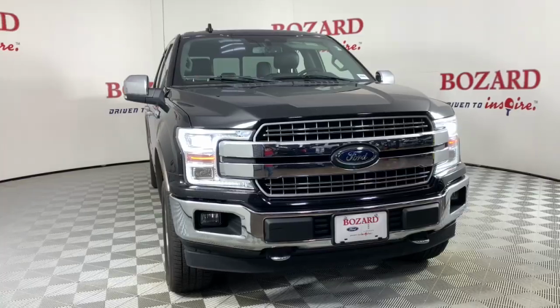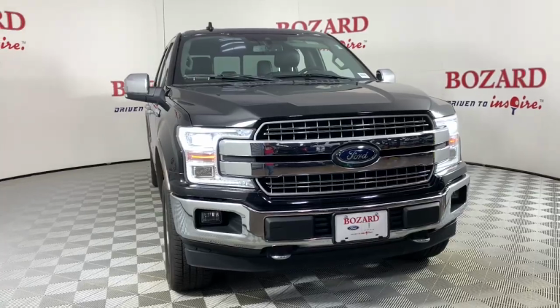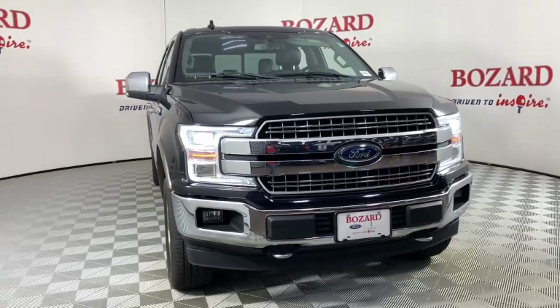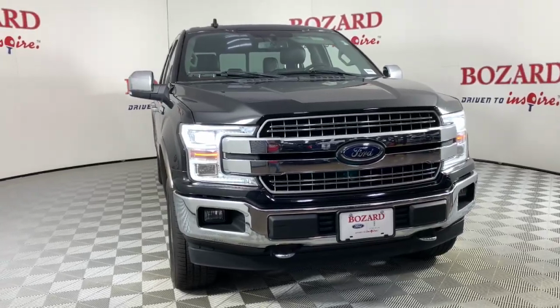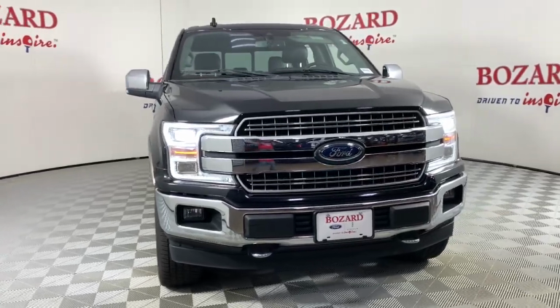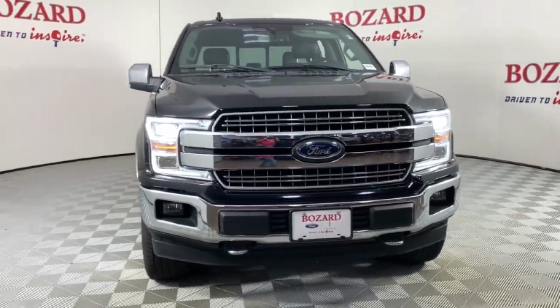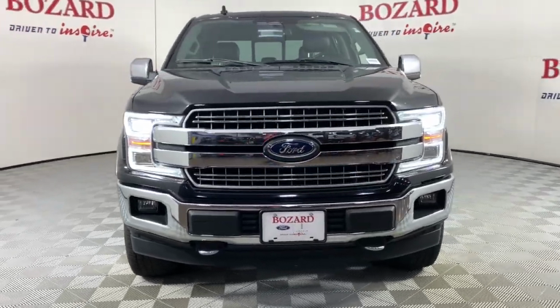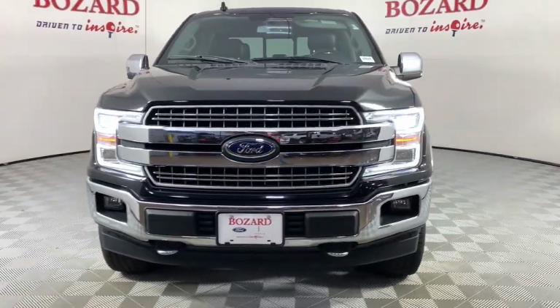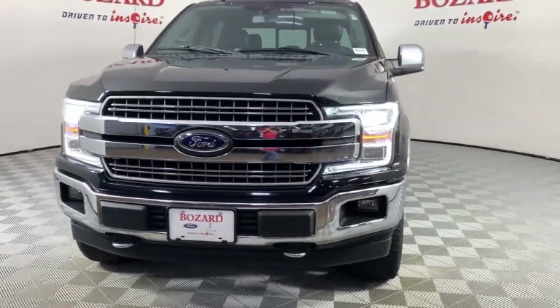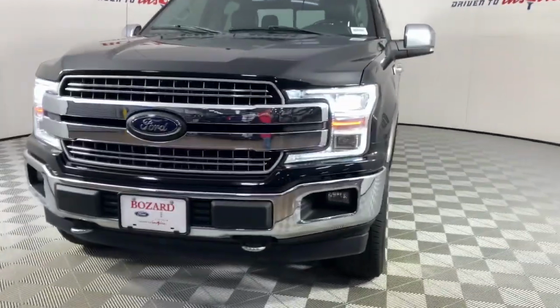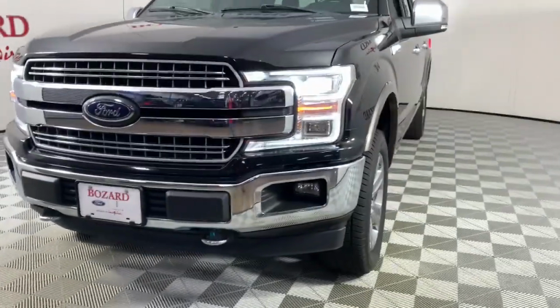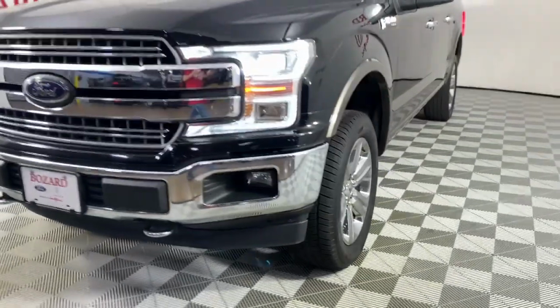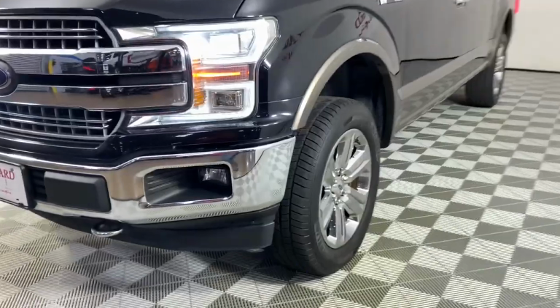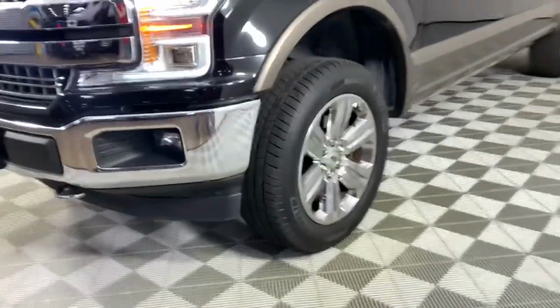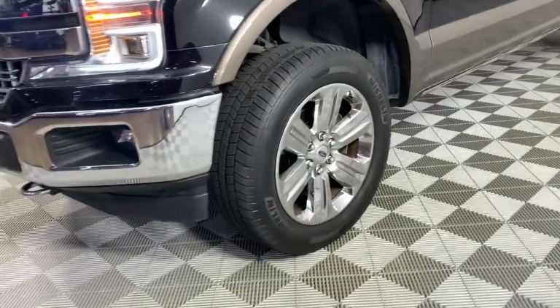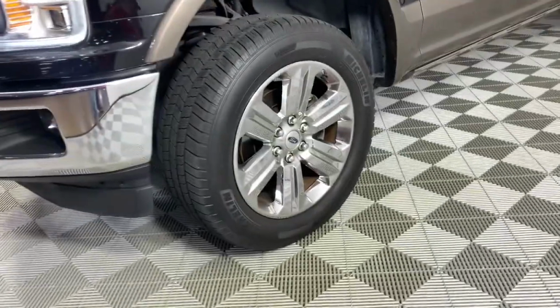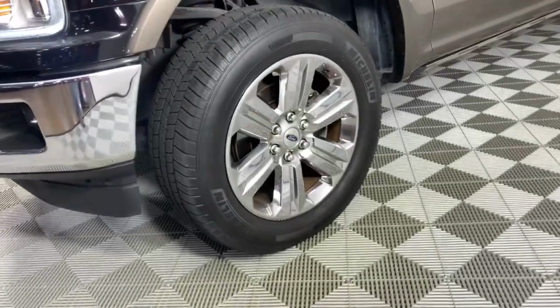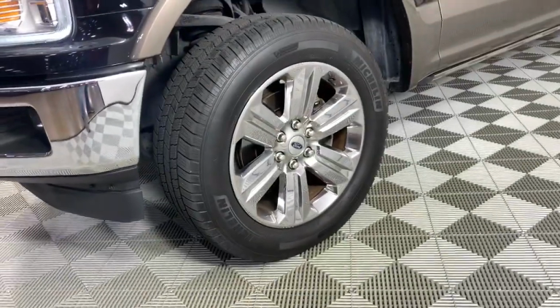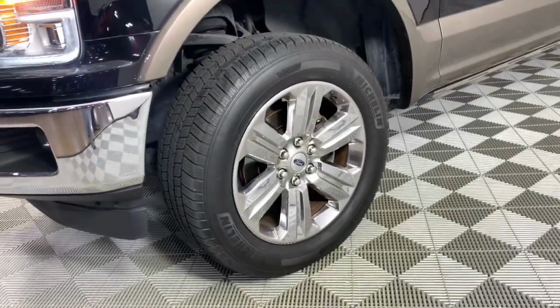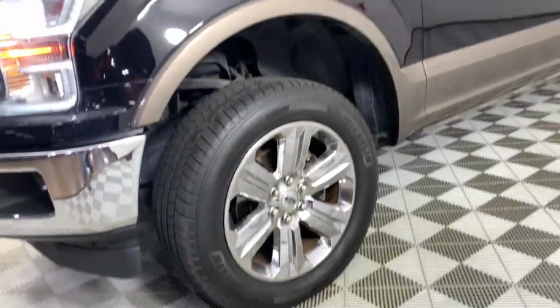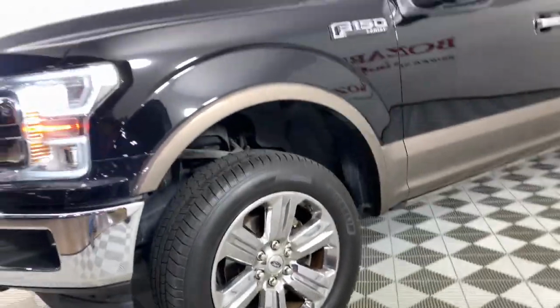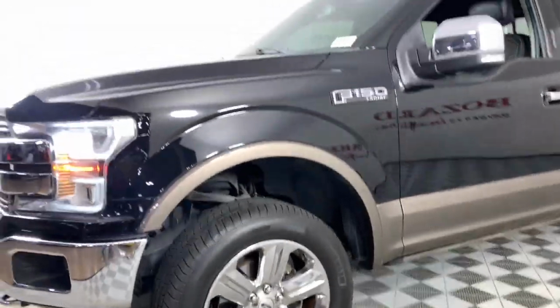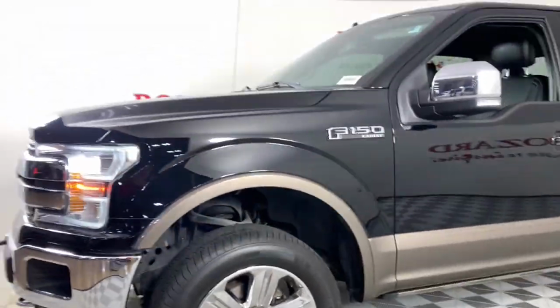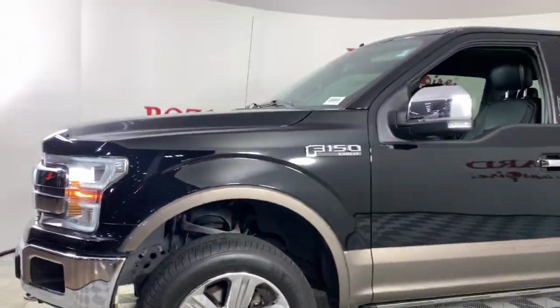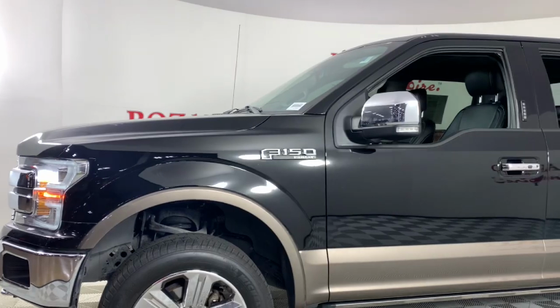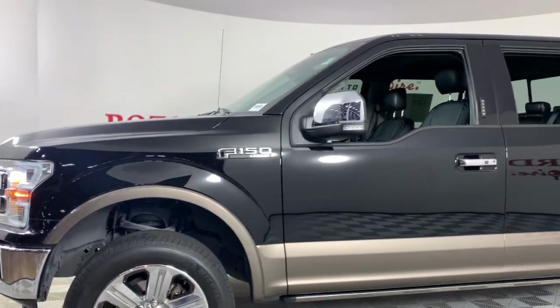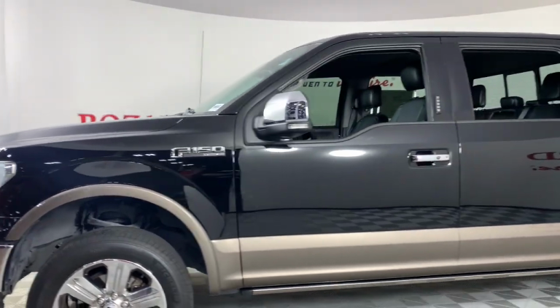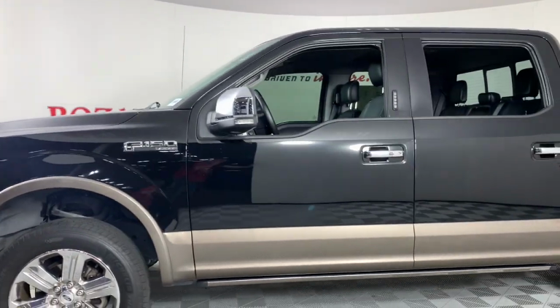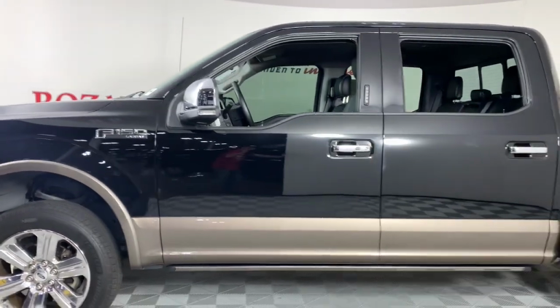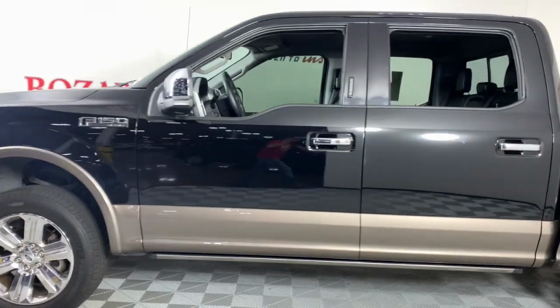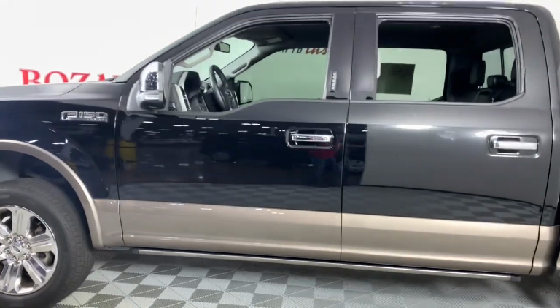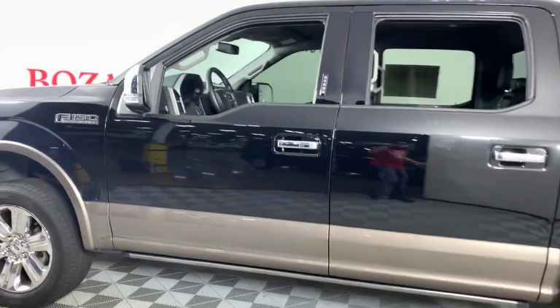Get acquainted with the 2018 Ford F-150. With less than 80,000 miles on the odometer, this vehicle stands out from the rest. Take a closer look at this full-size F-150.